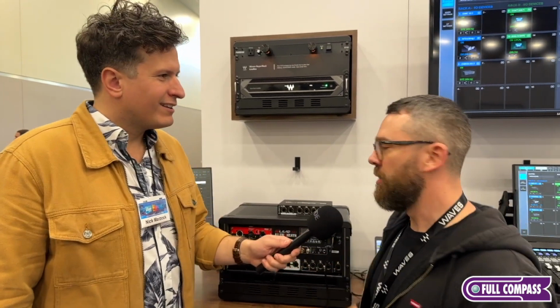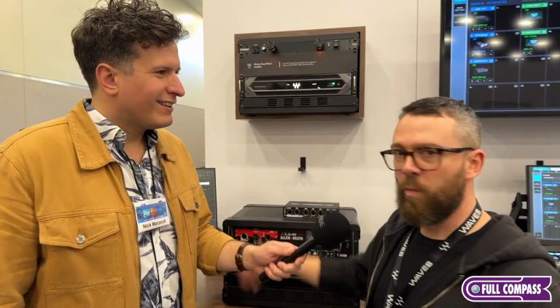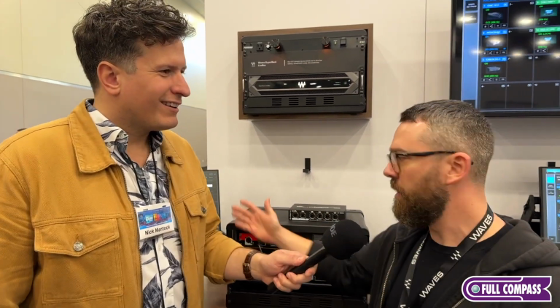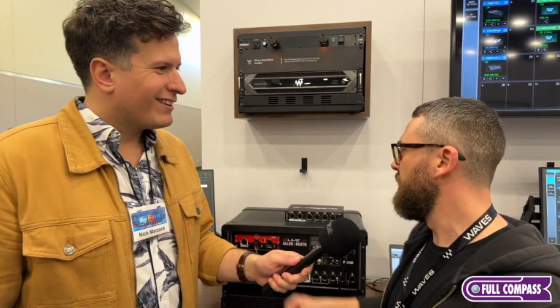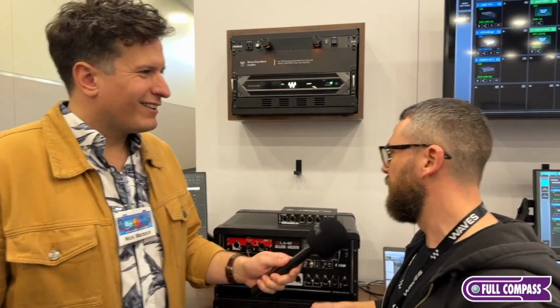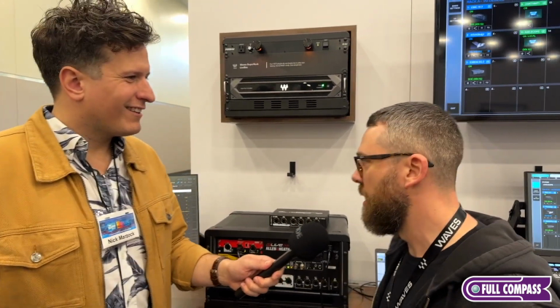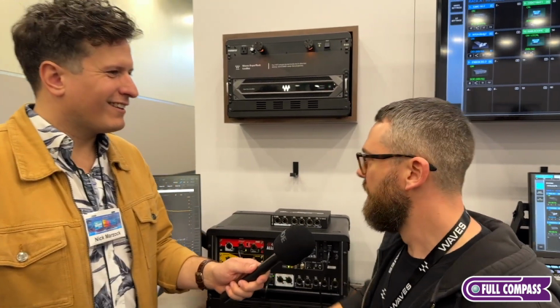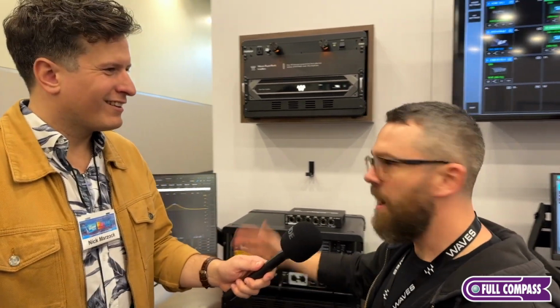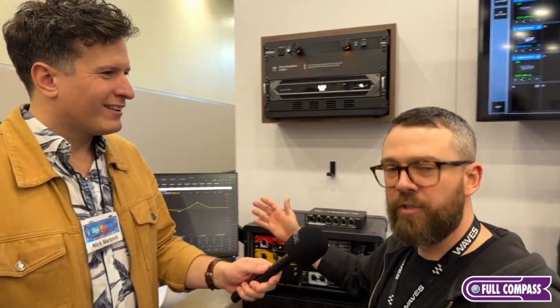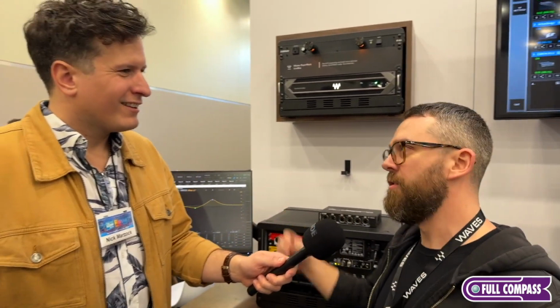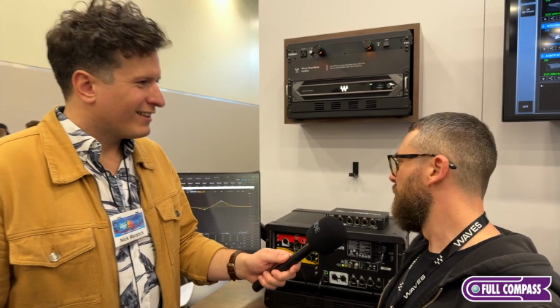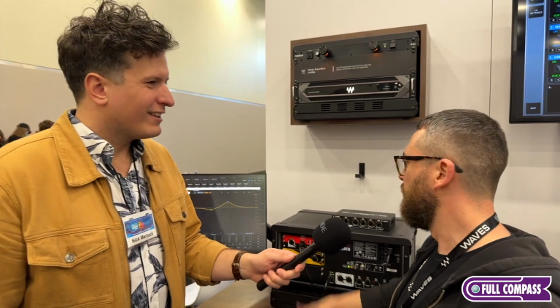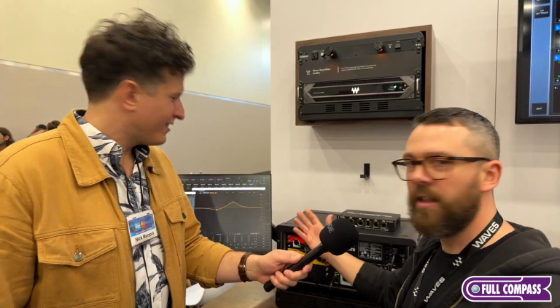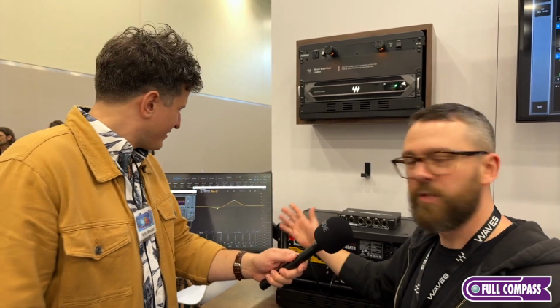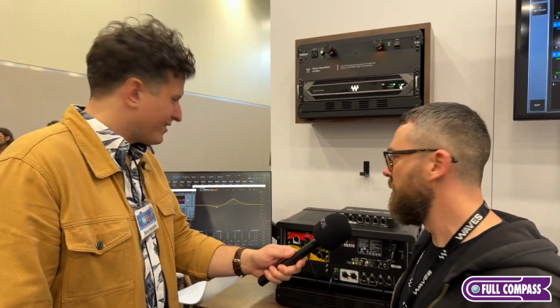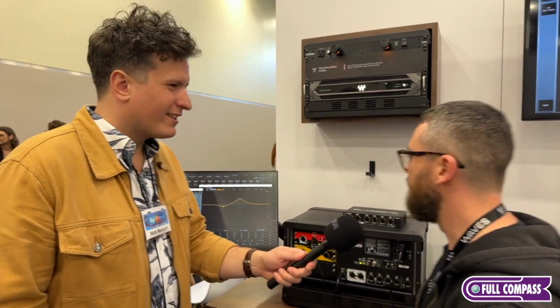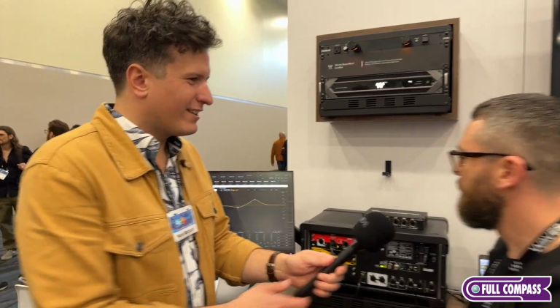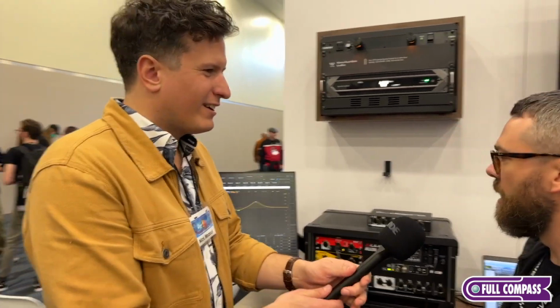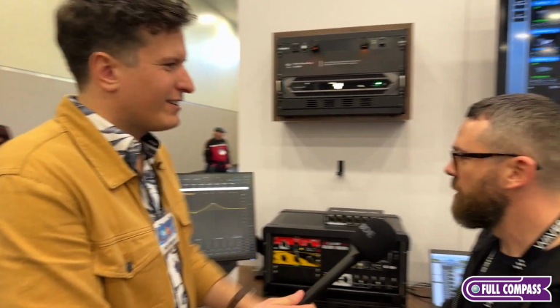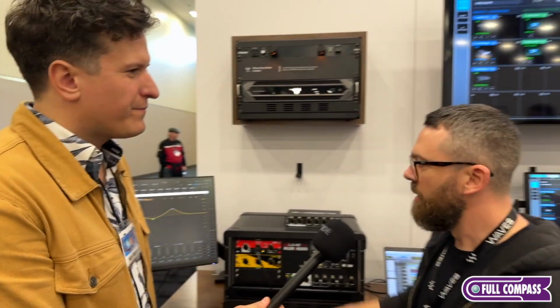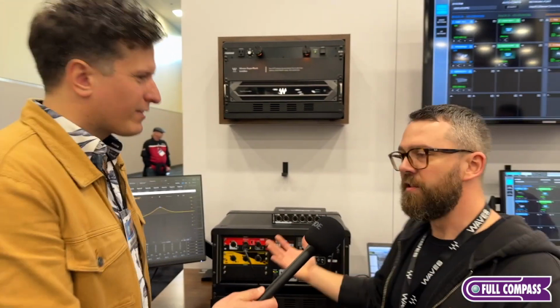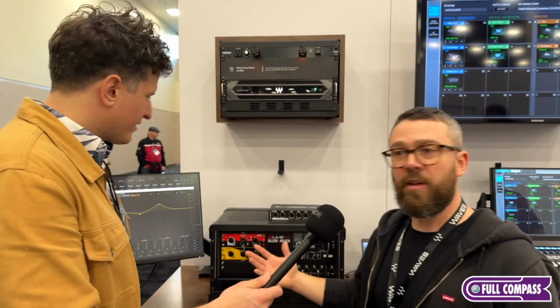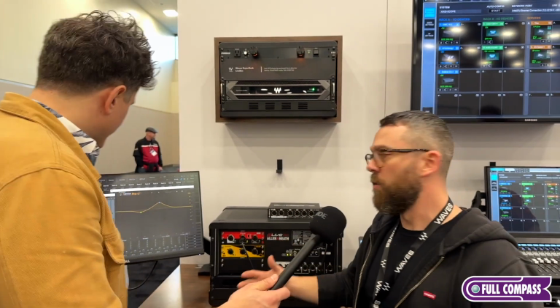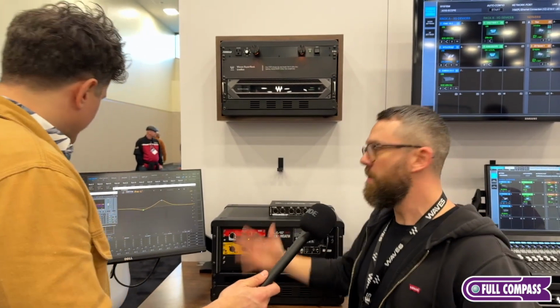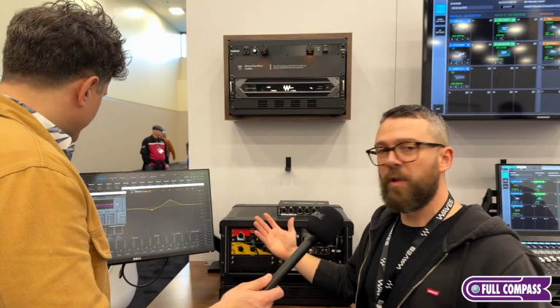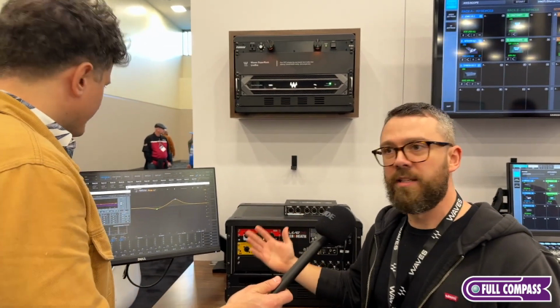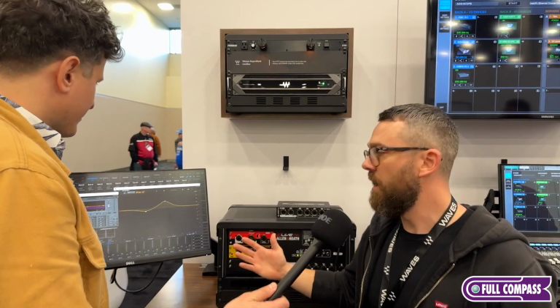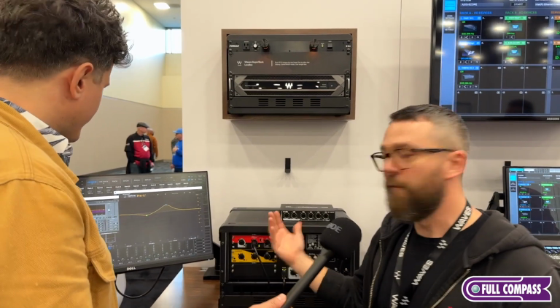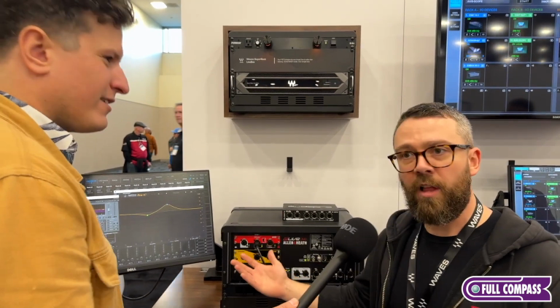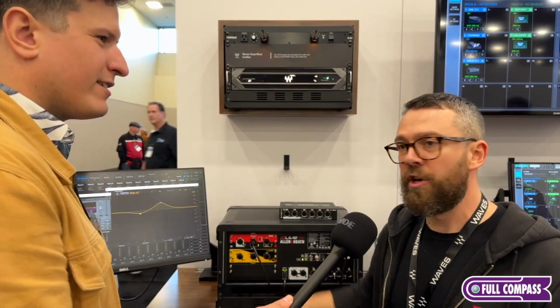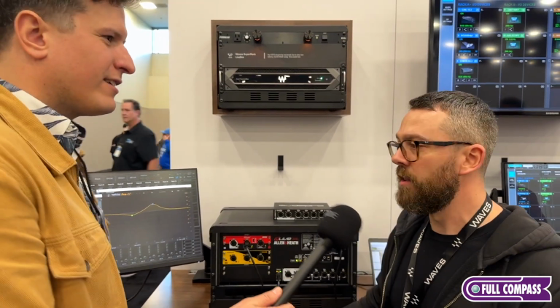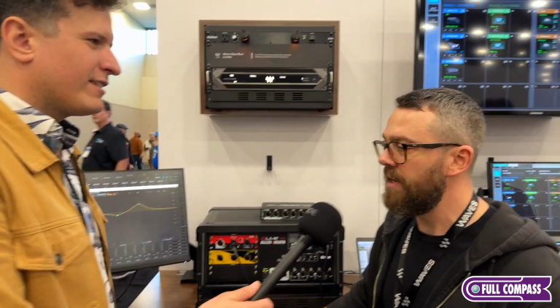So you can run Waves plugins, you can run FabFilter, you can run Plugin Alliance, whatever you like. This gives you the ability to run anybody's plugins for your live show in low latency.